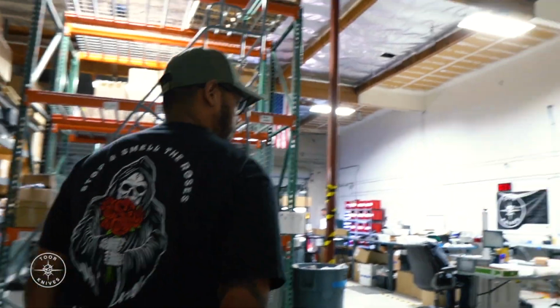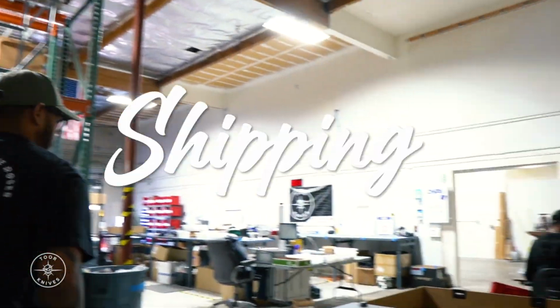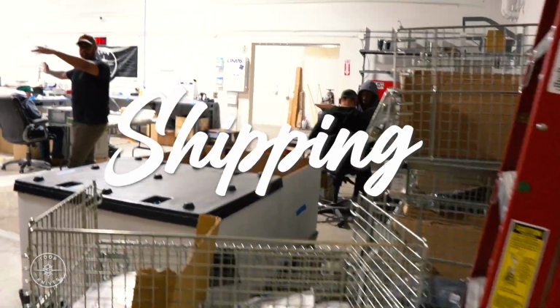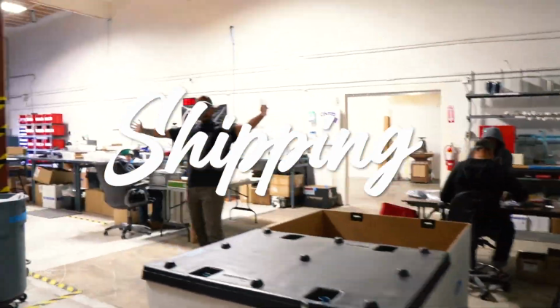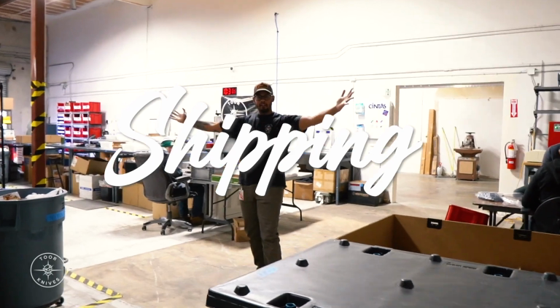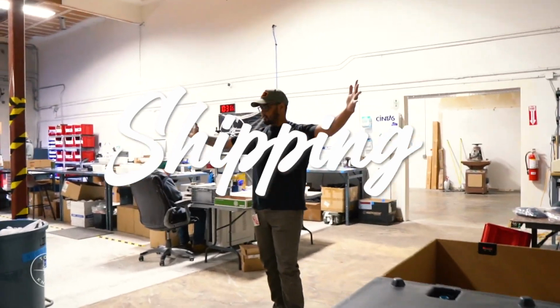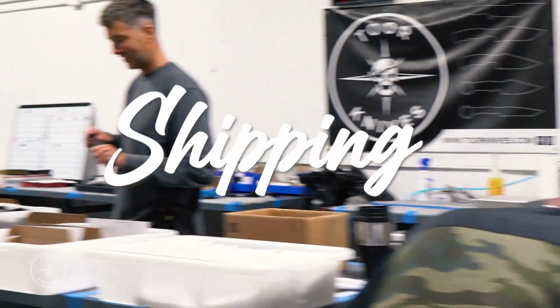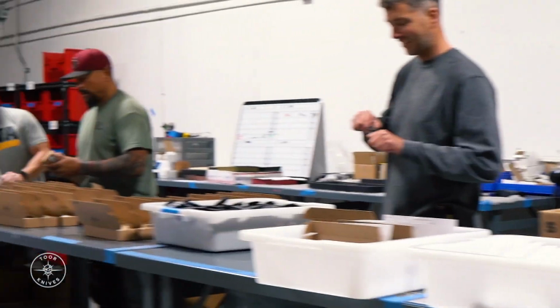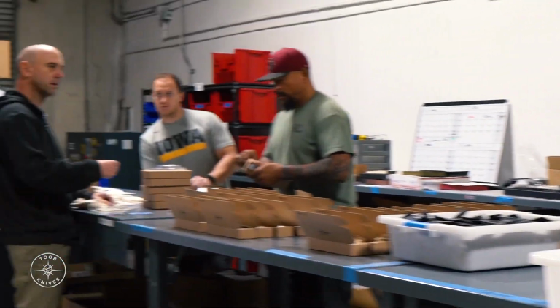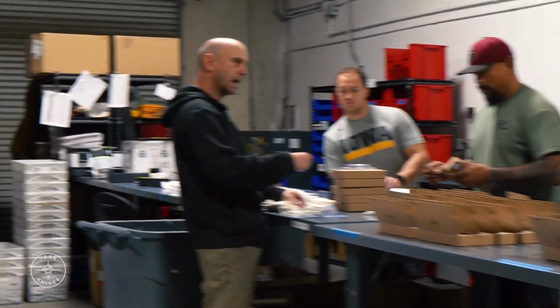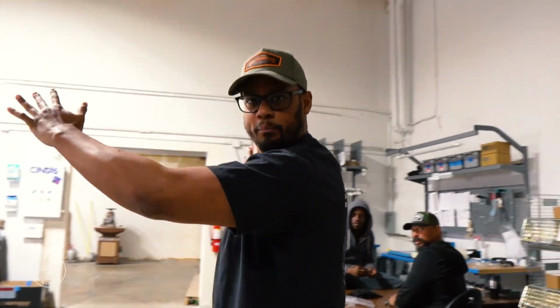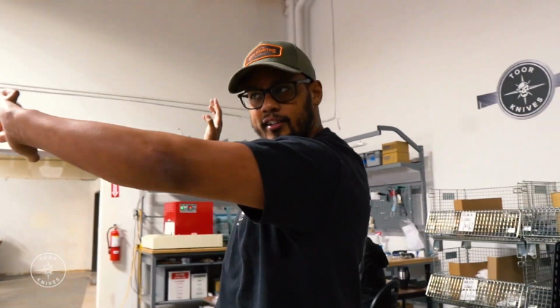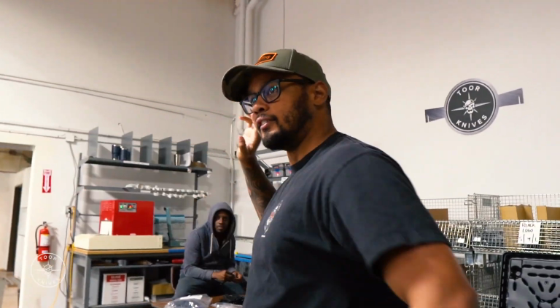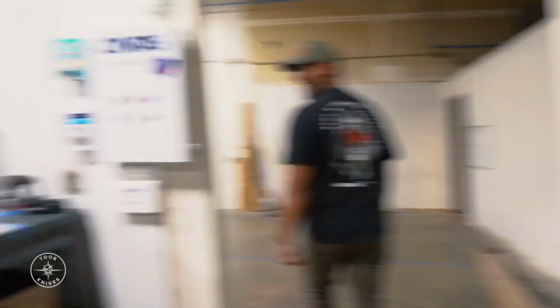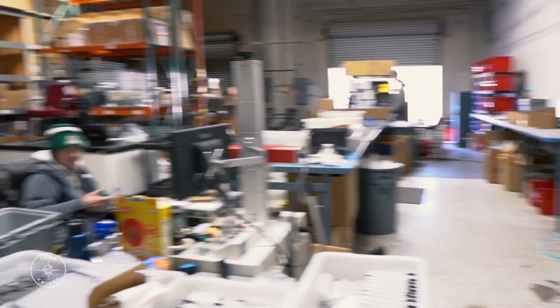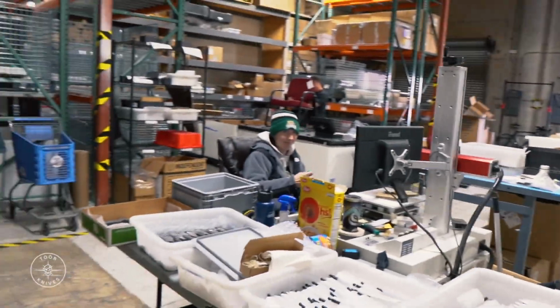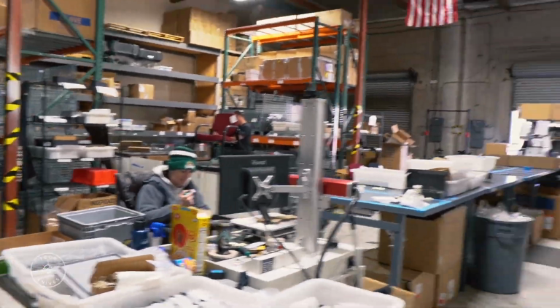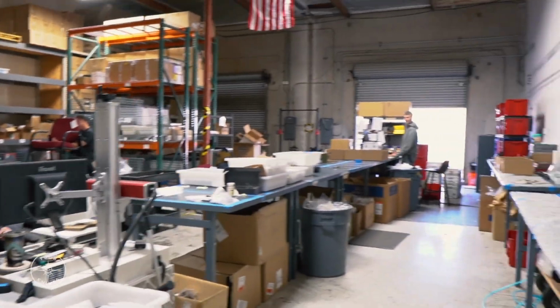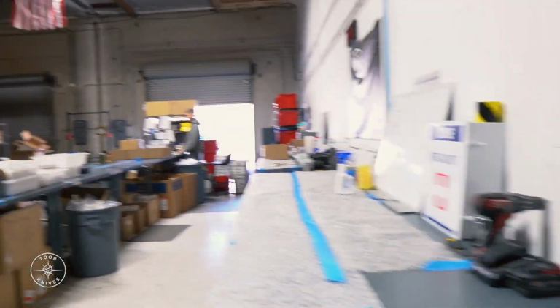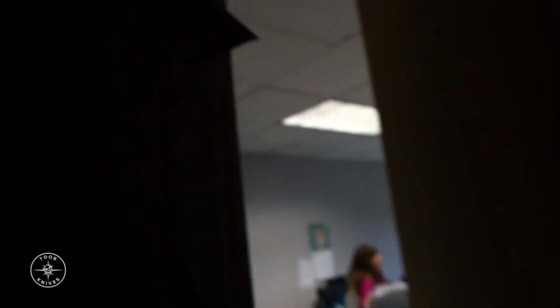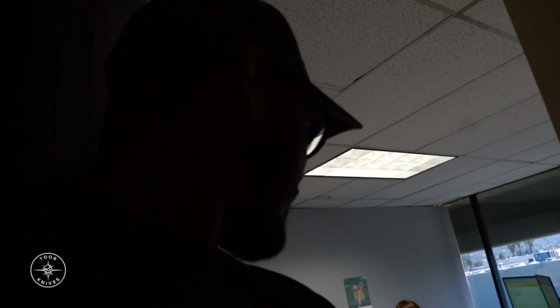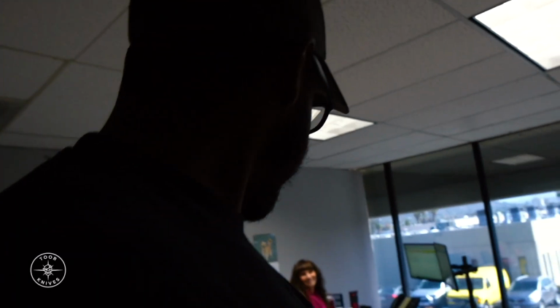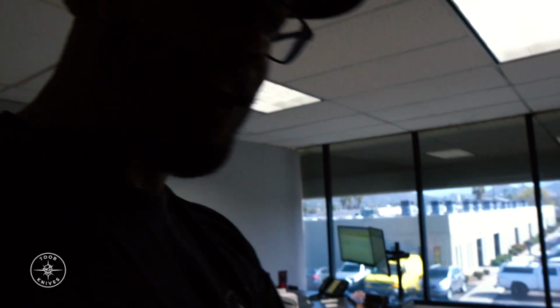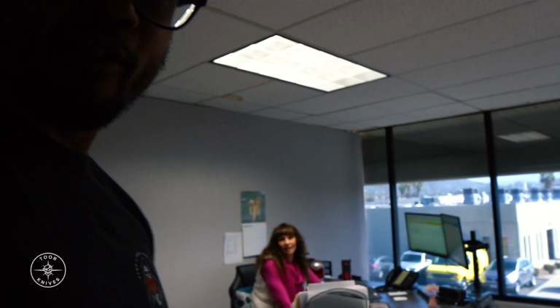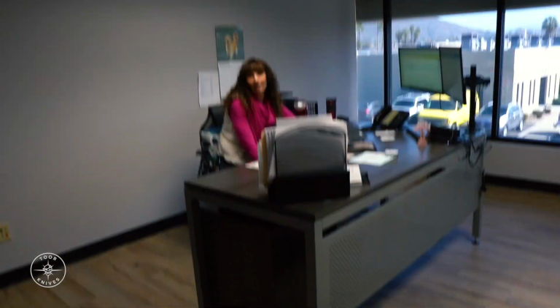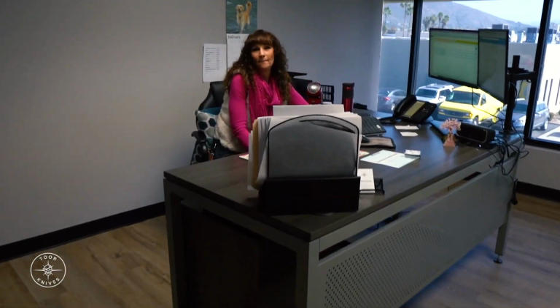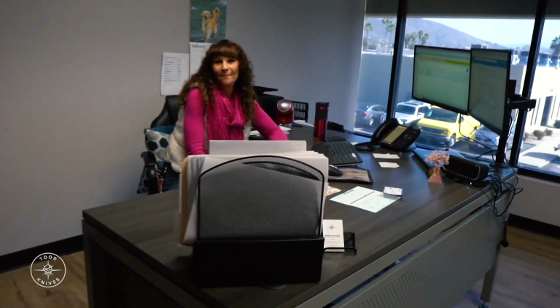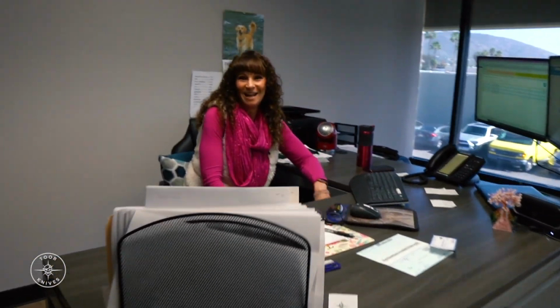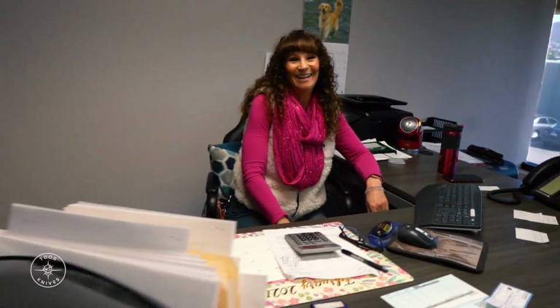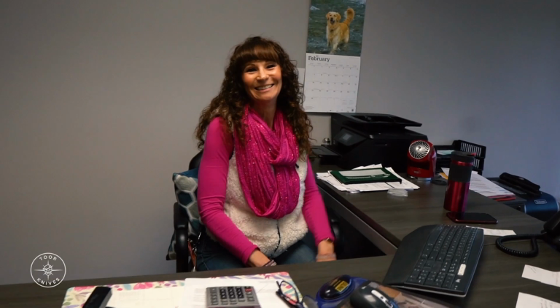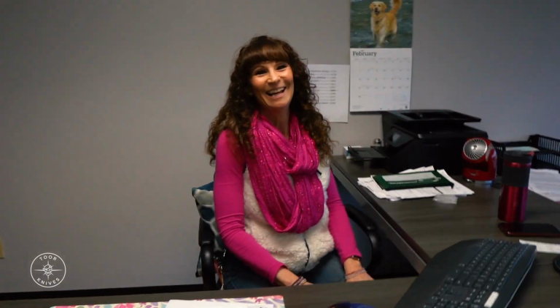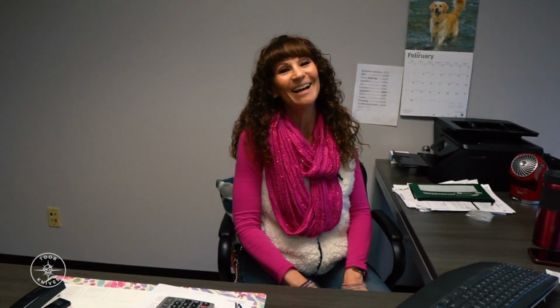We got the shipping department in here. This is where it all goes down when we get your product to you. This is all the guys and gals. We got our CFO Sandra over here. Hey, hey mom. Give him a hi. Hey guys.